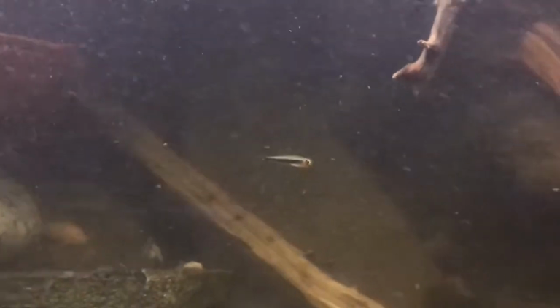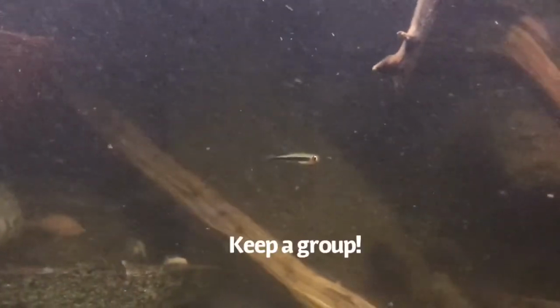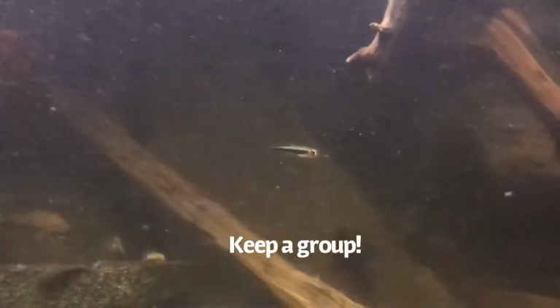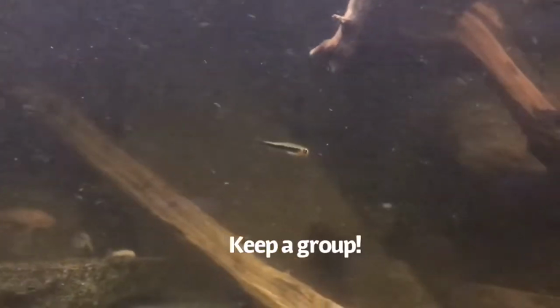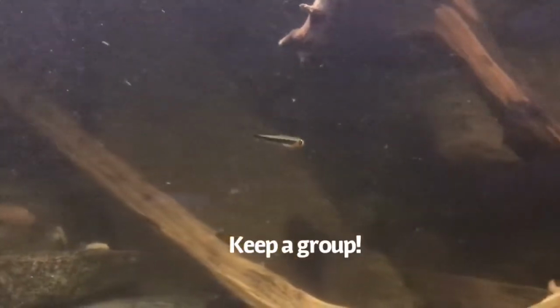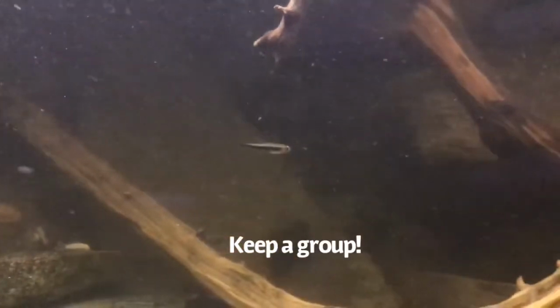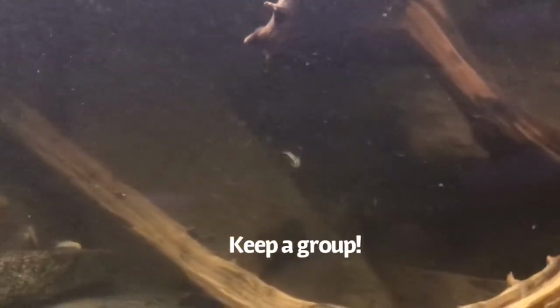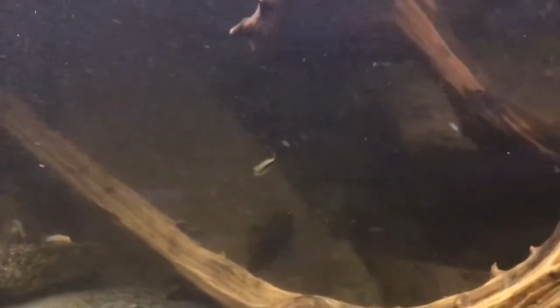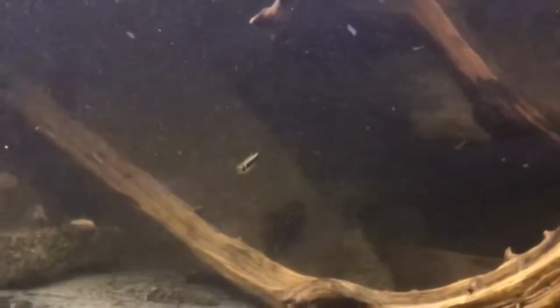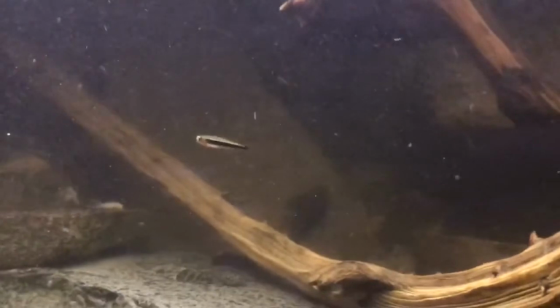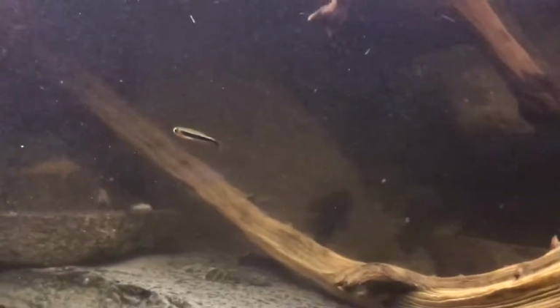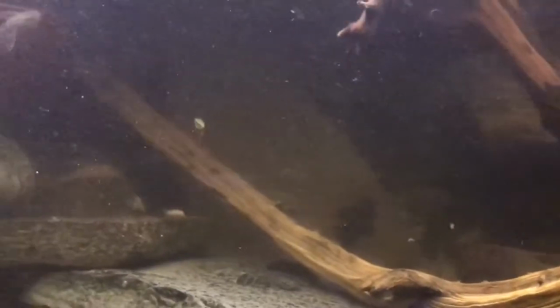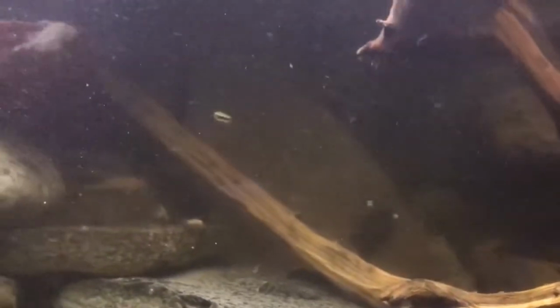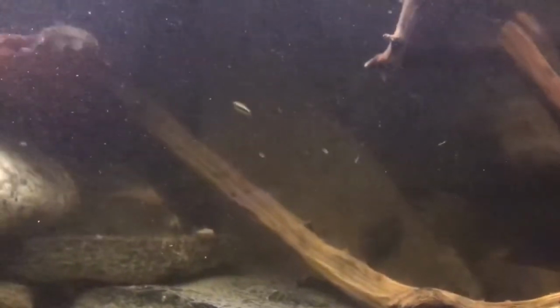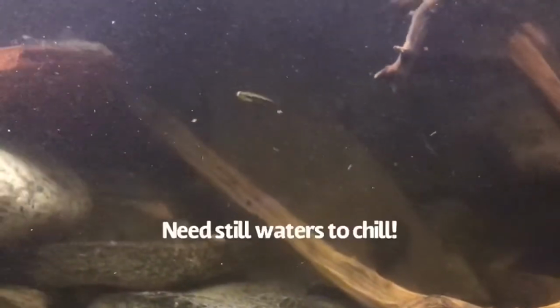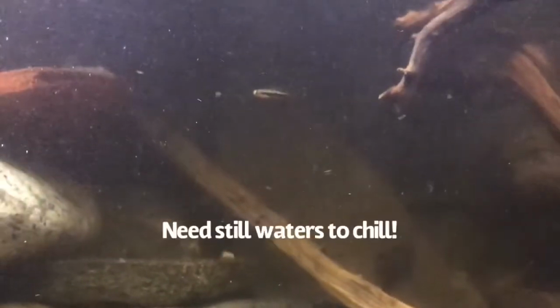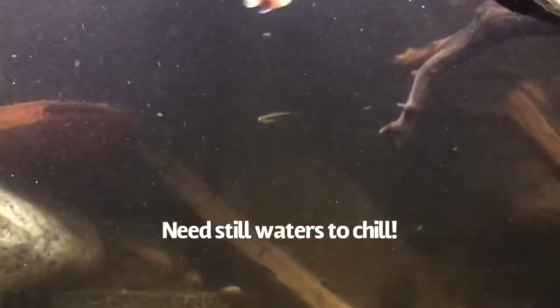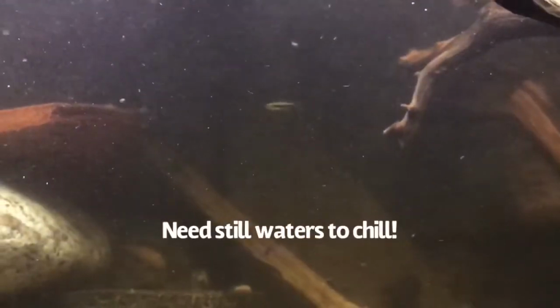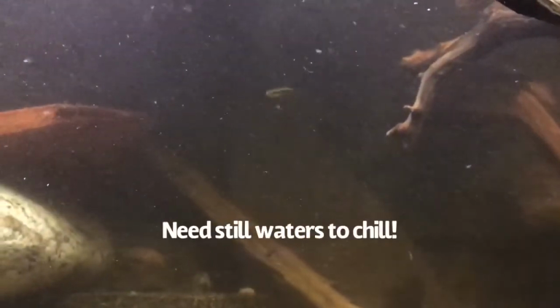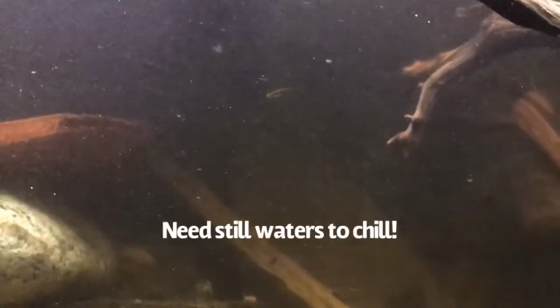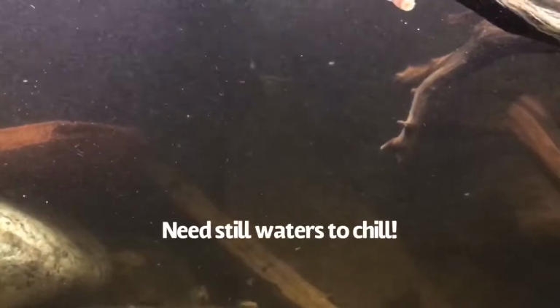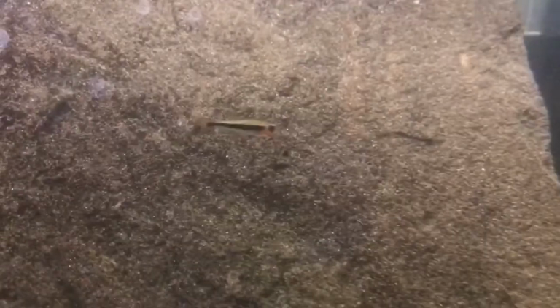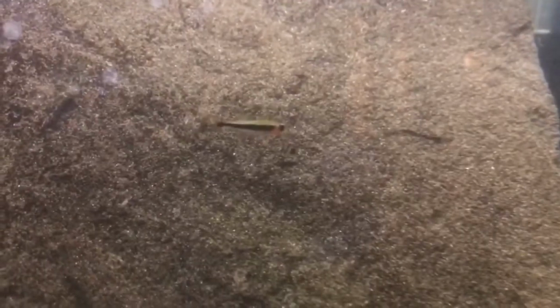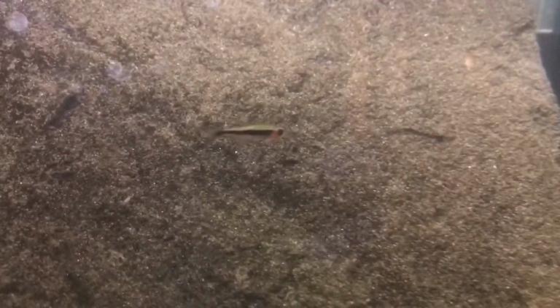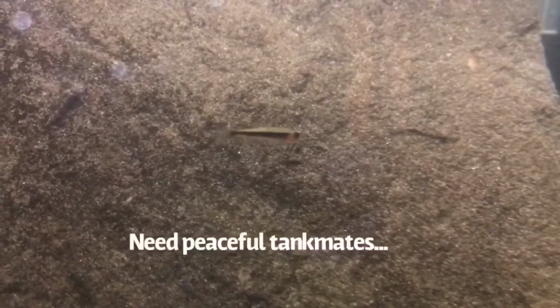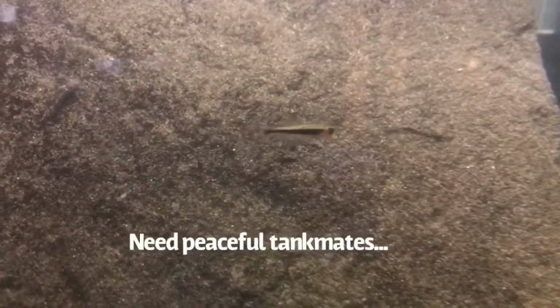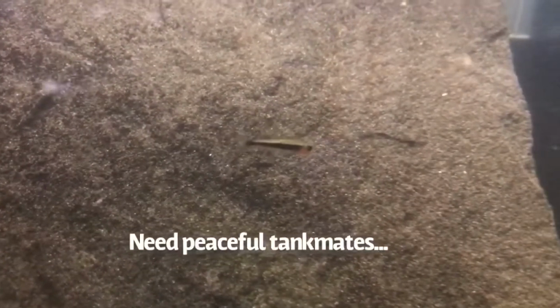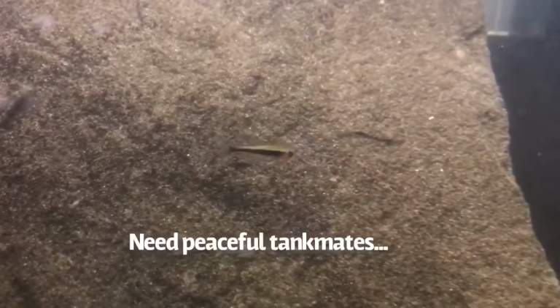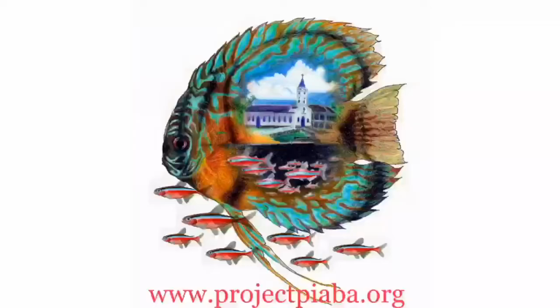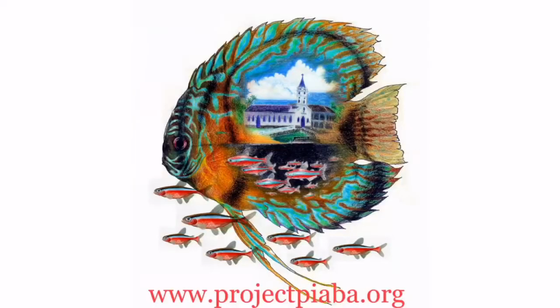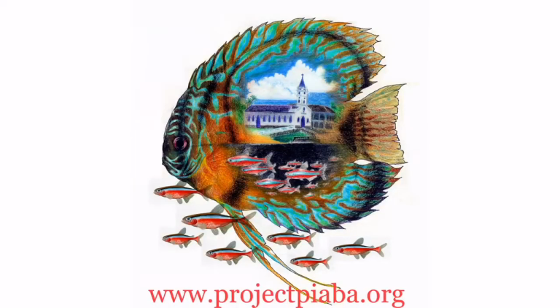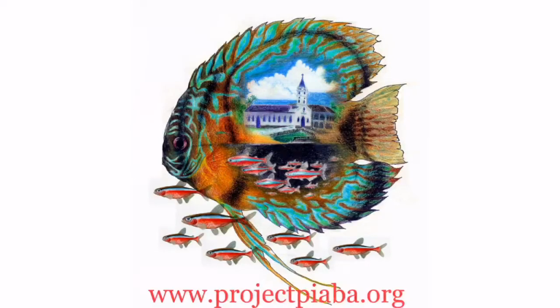You should keep a group of at least 10 if you want to see their most awesome natural behaviors. They do great in still waters, but they can be kept in a large aquarium with flow as long as there are dead spots where they can get out of the current. Since they're so small, peaceful tank mates are a must.